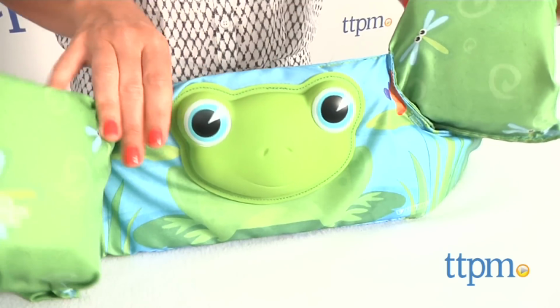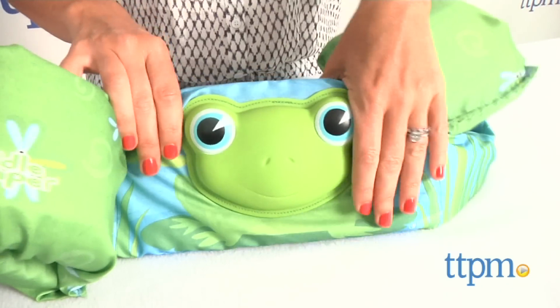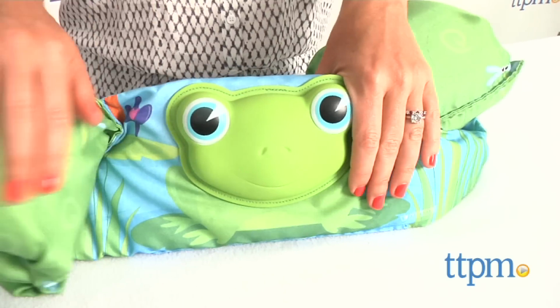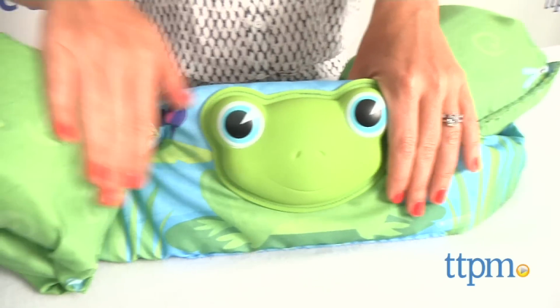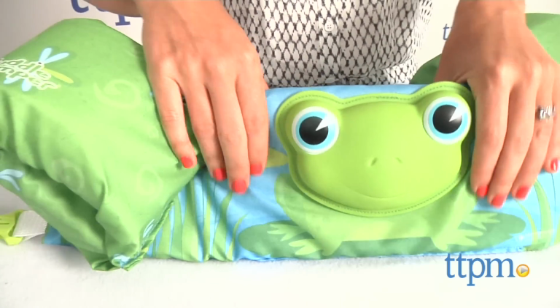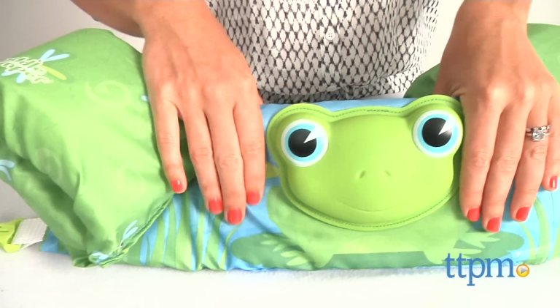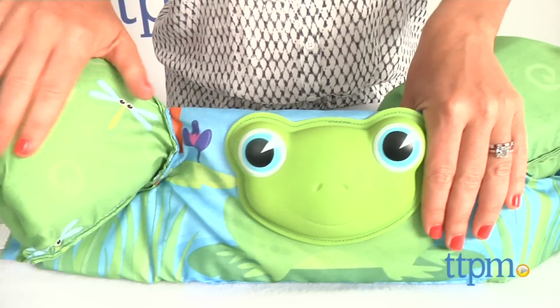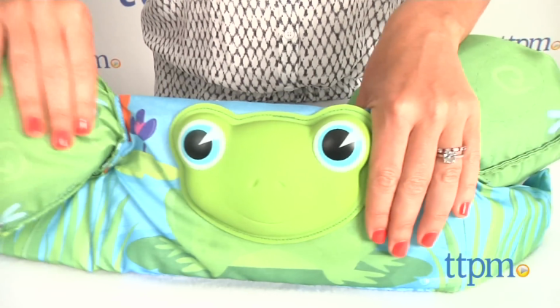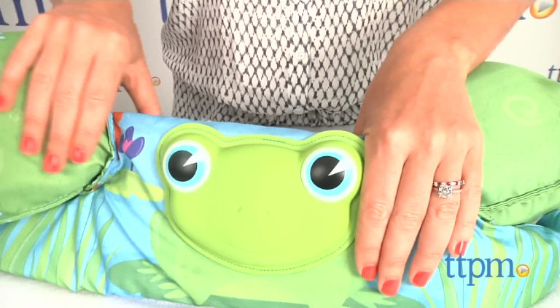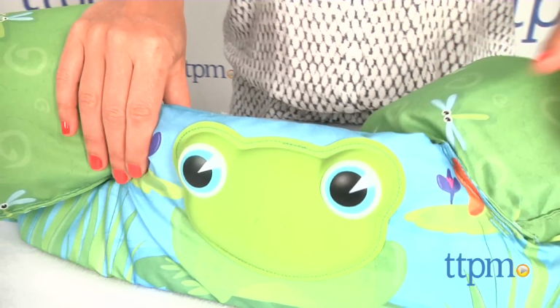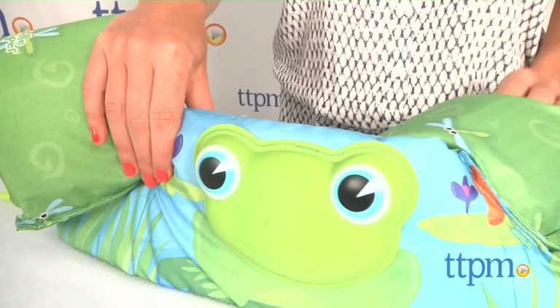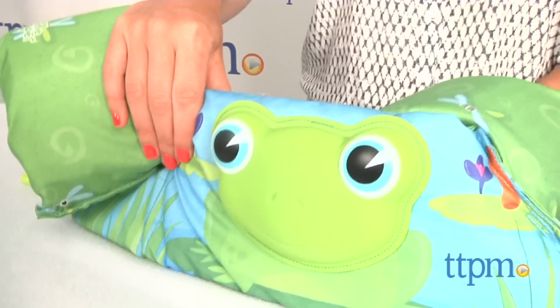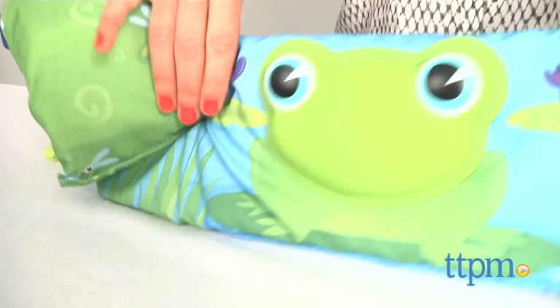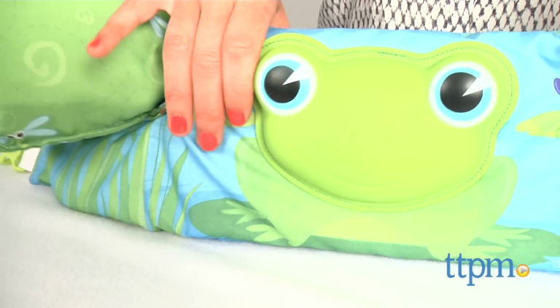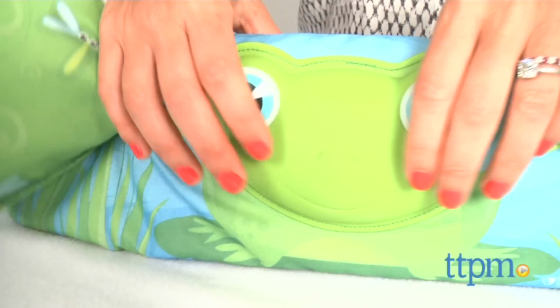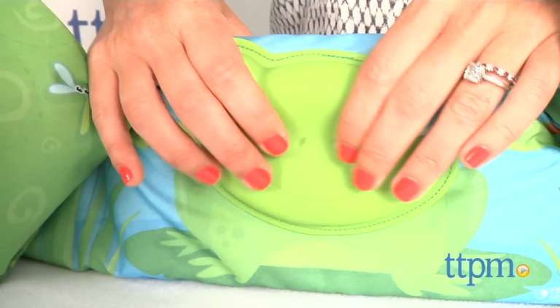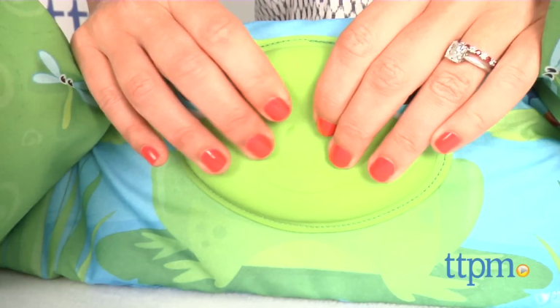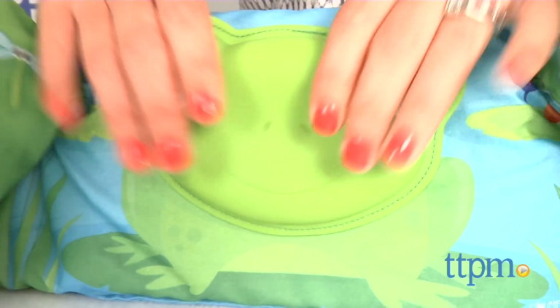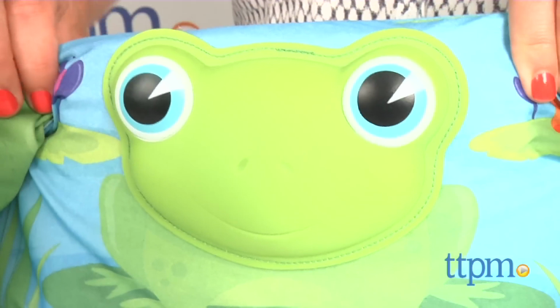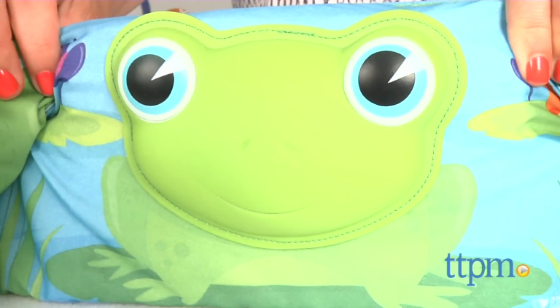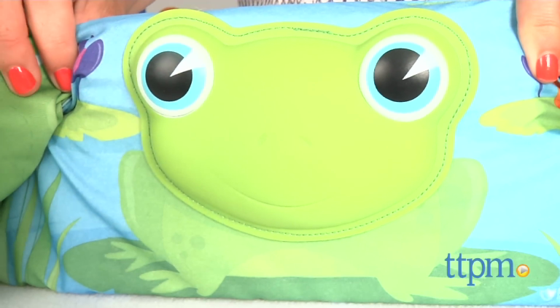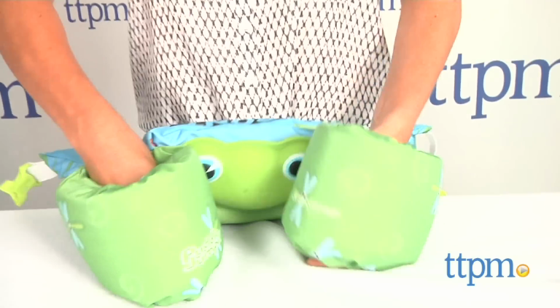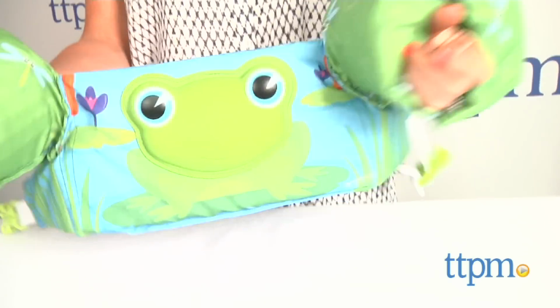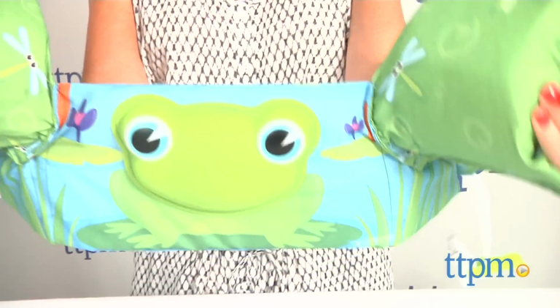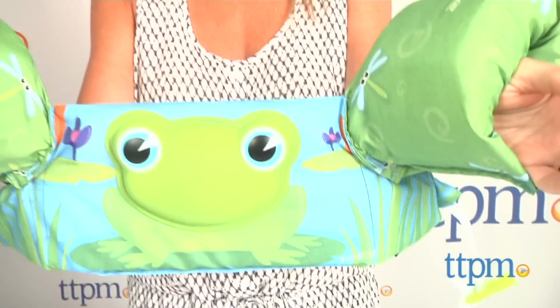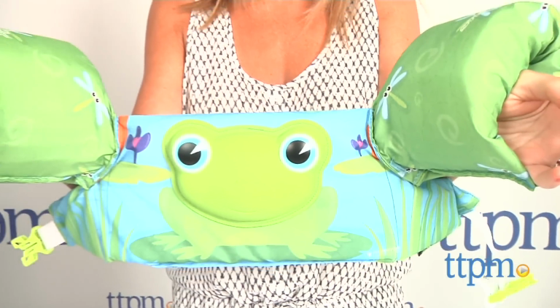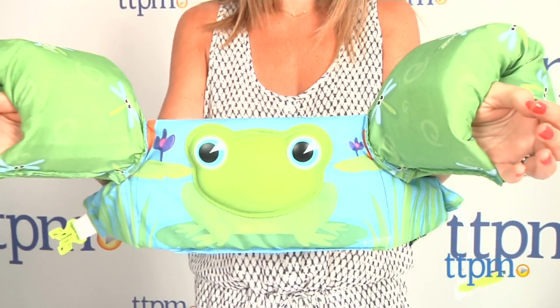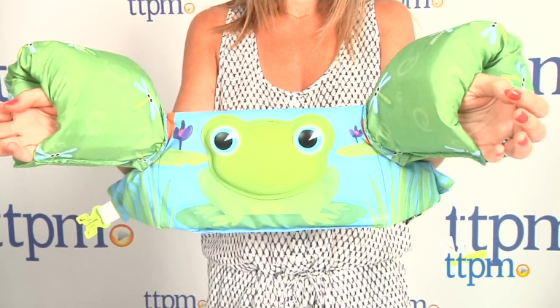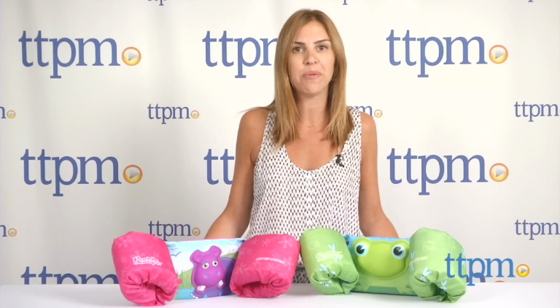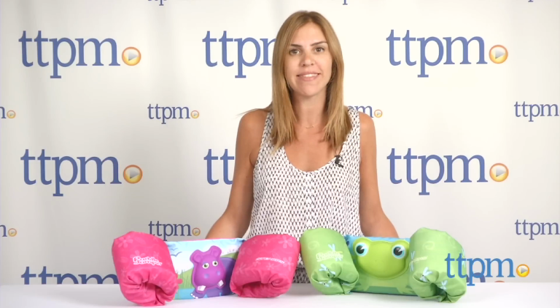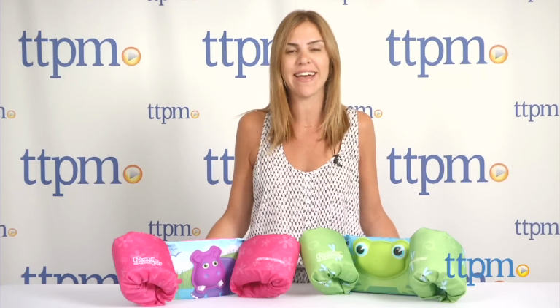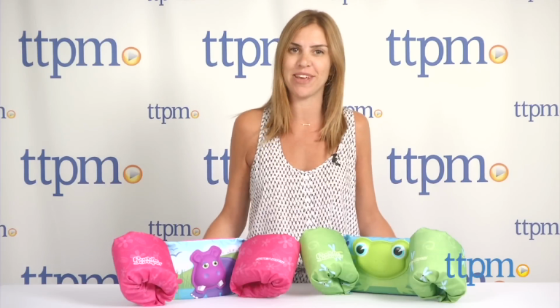From personal experience, I can tell you that my 3-year-old twins, who weigh exactly 30 pounds each, love these, and I feel completely safe when they're wearing these in or near water. Additionally, they're US Coast Guard approved and work well in pools, lakes, and at the beach.